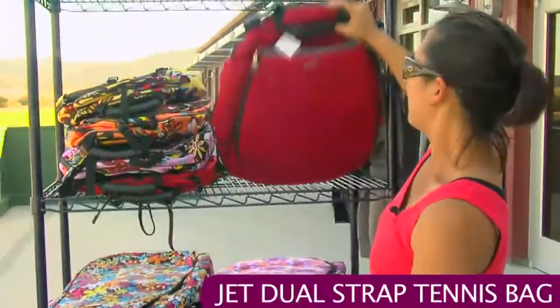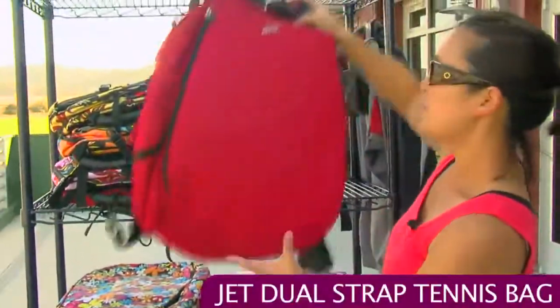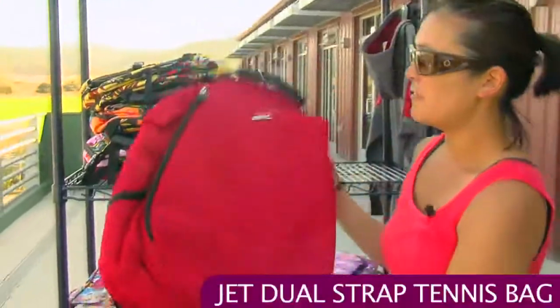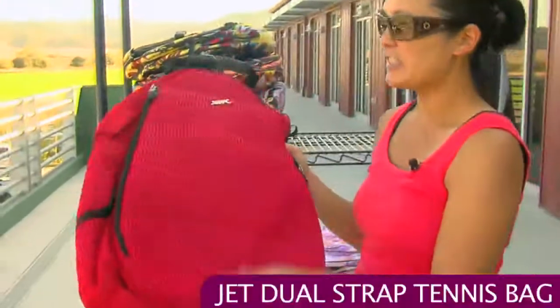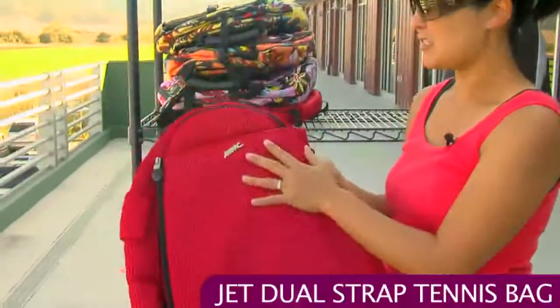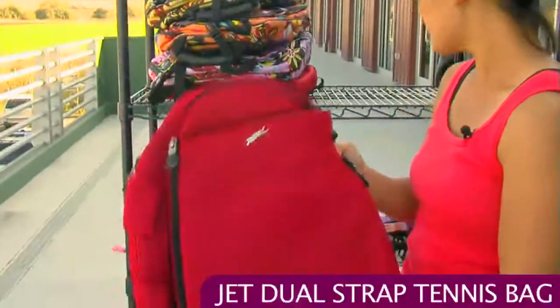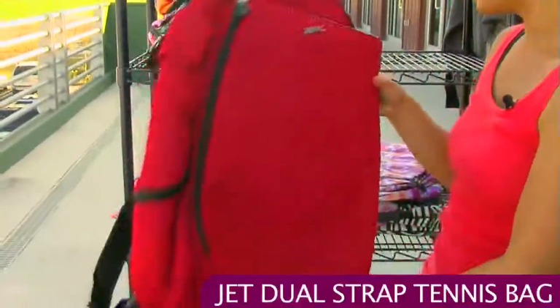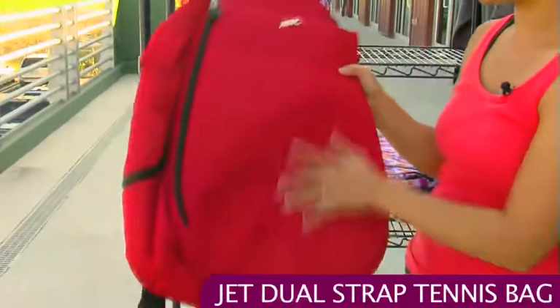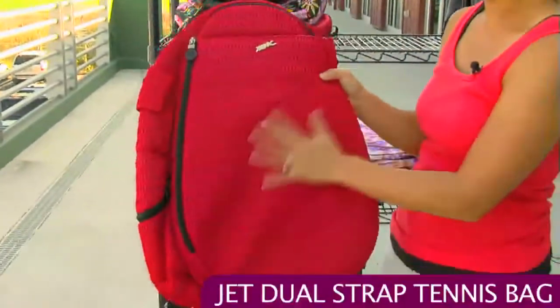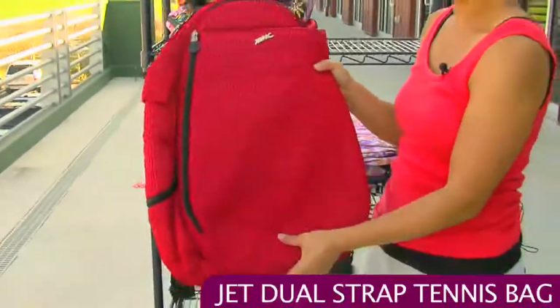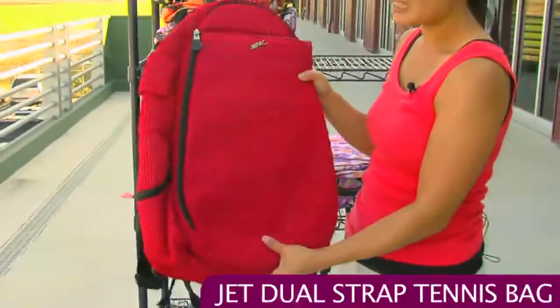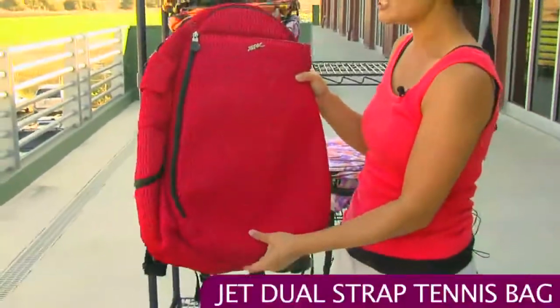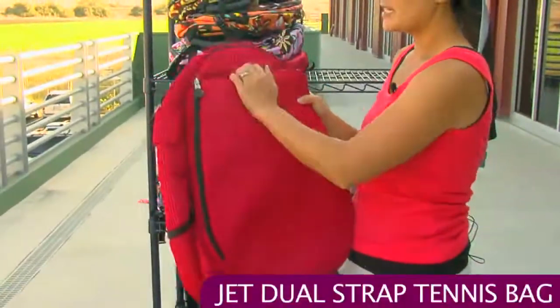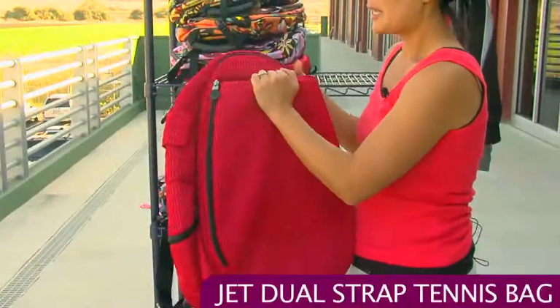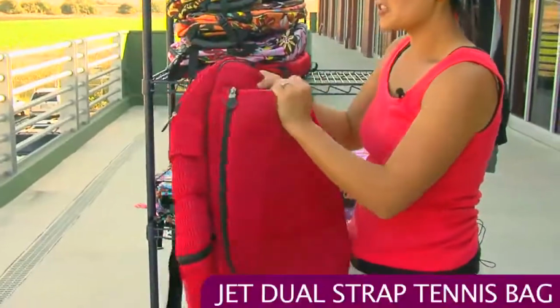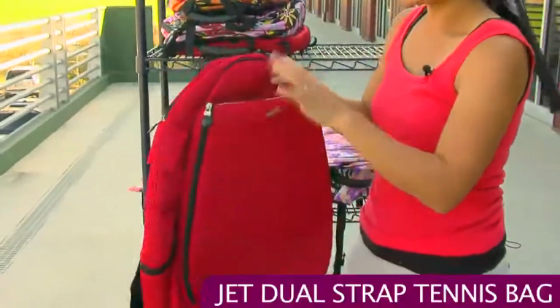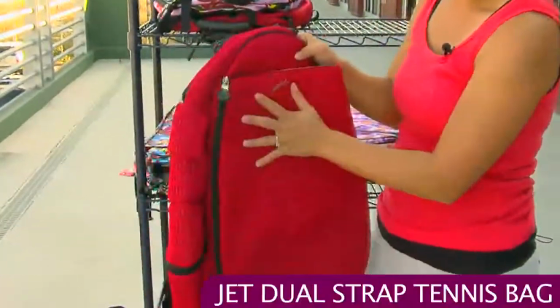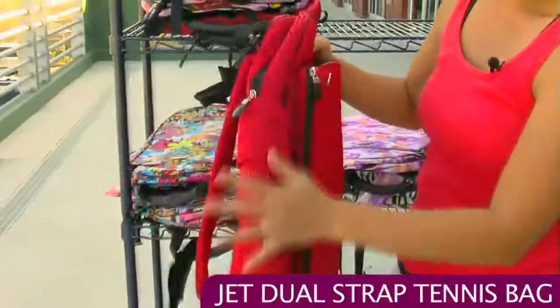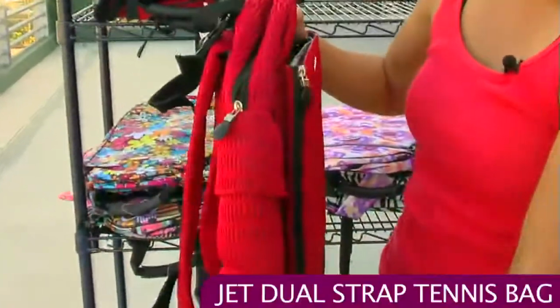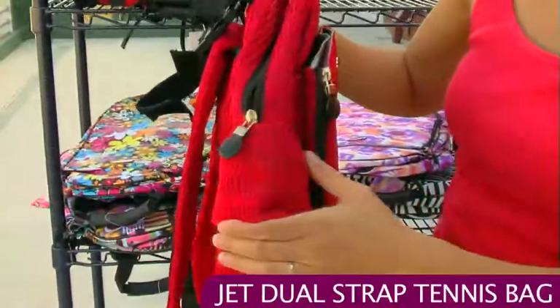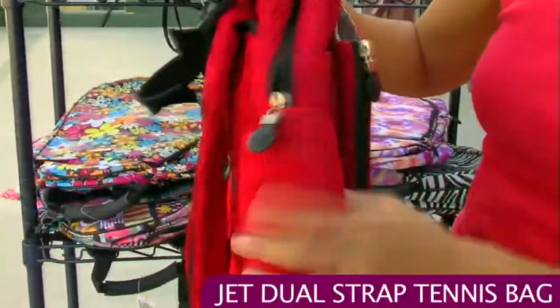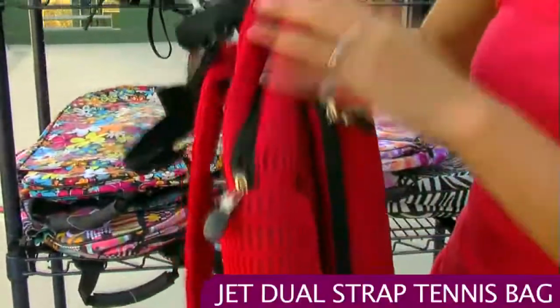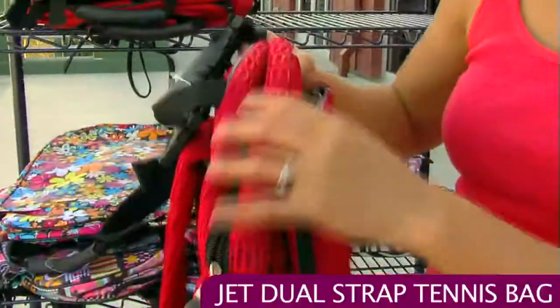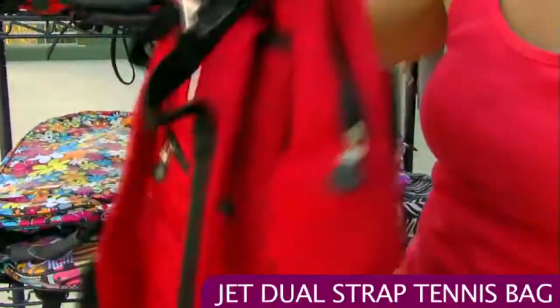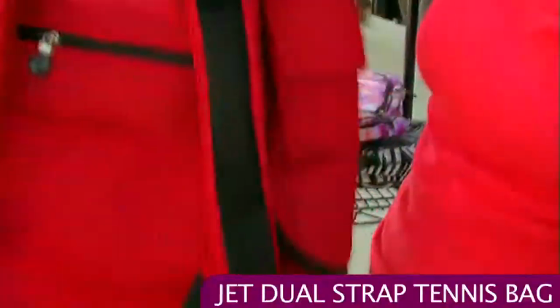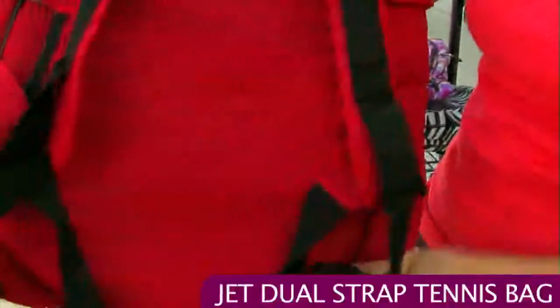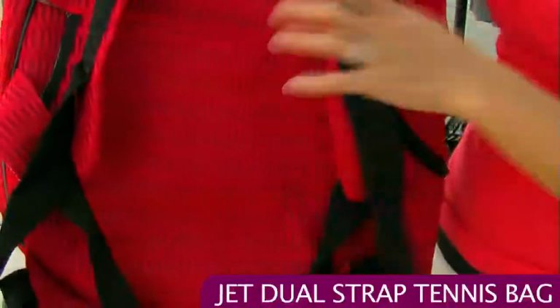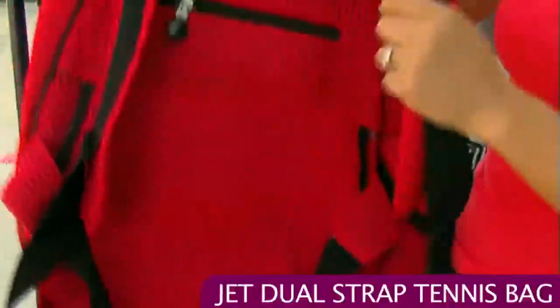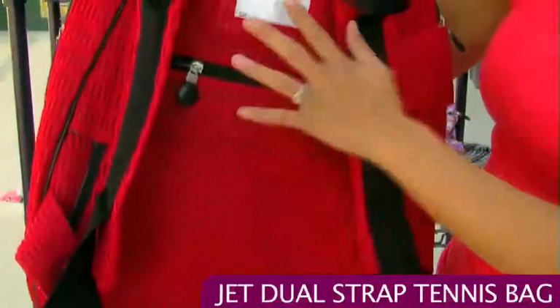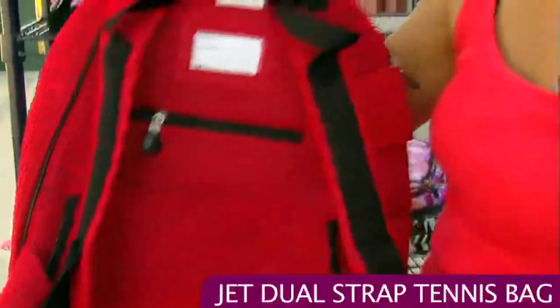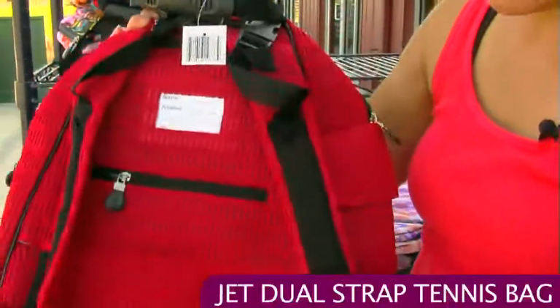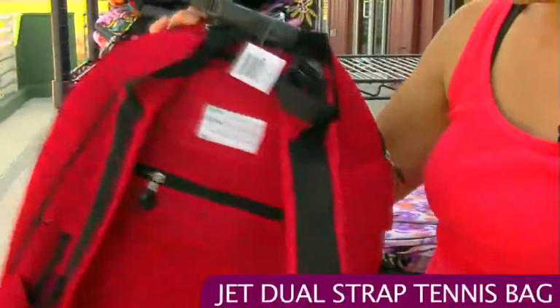For a little bit of a different feel — this one's a little softer than the others. It's mesh but really kind of spongy. But it has all those great features: the racket compartments, the side storage, the large main compartment, and dual straps, without the sunglasses holder.